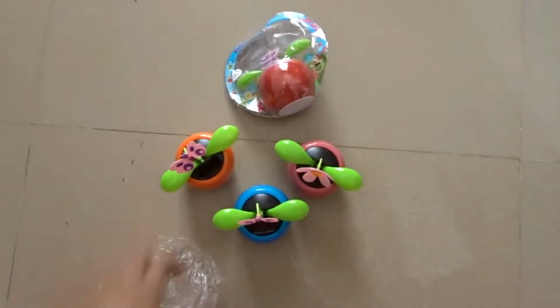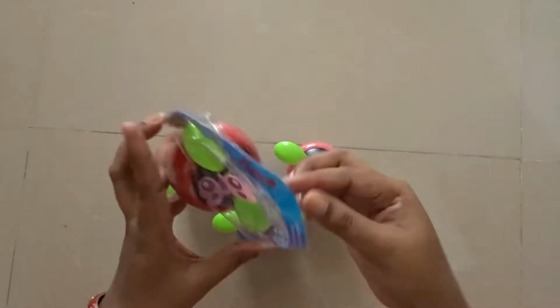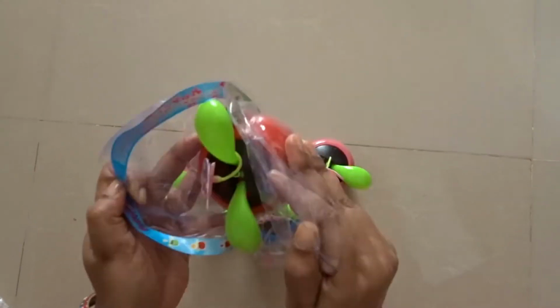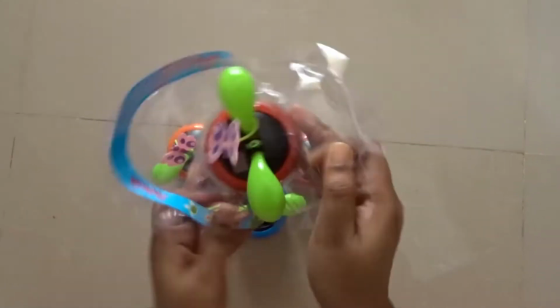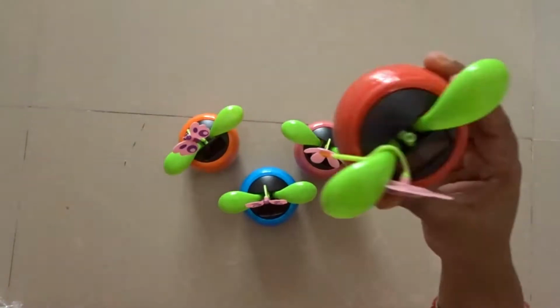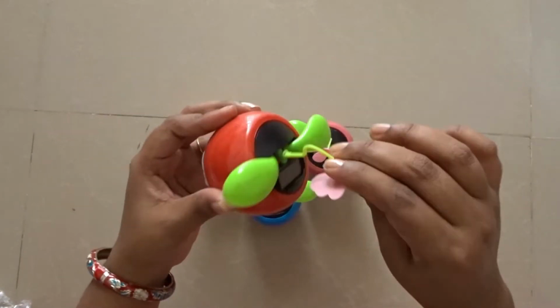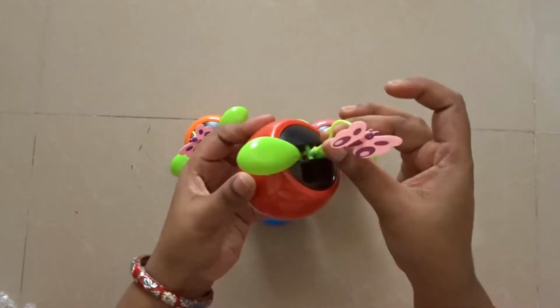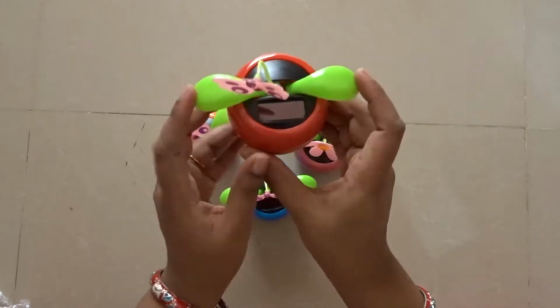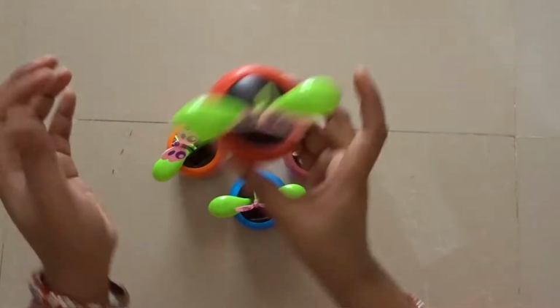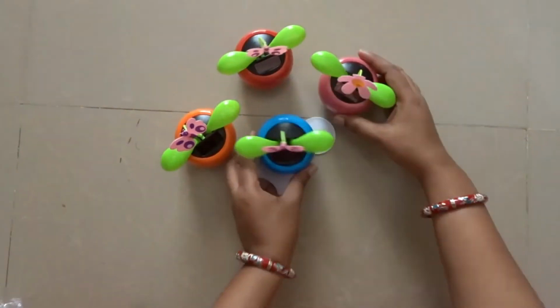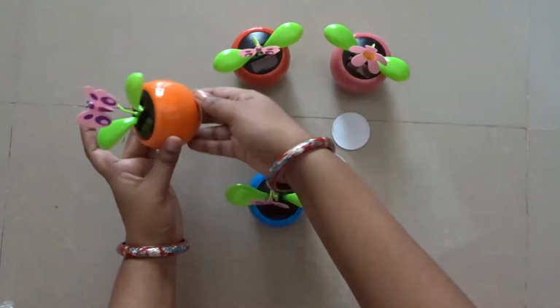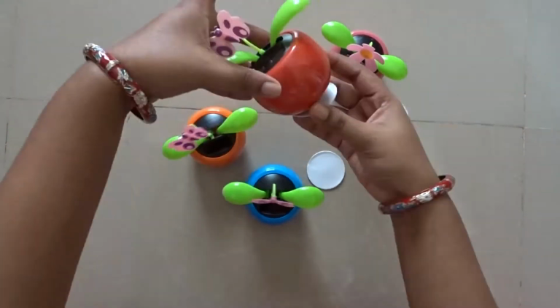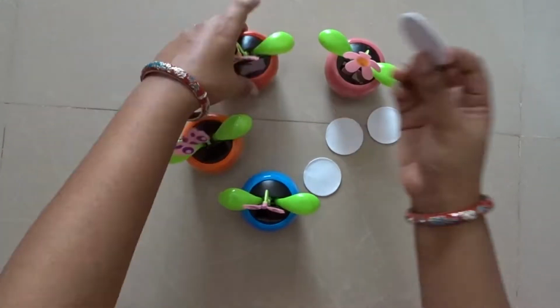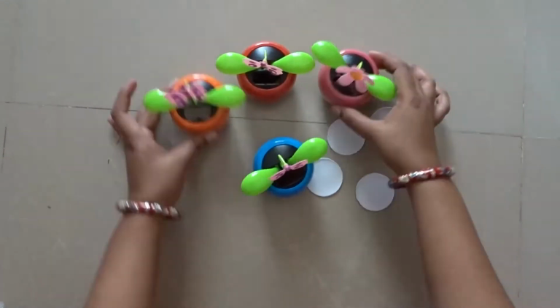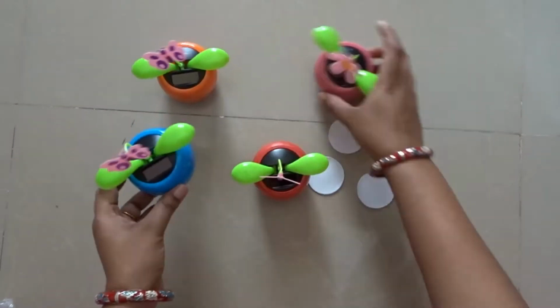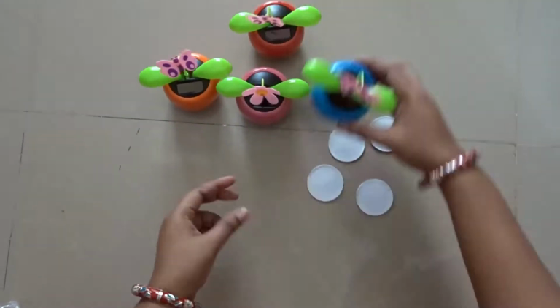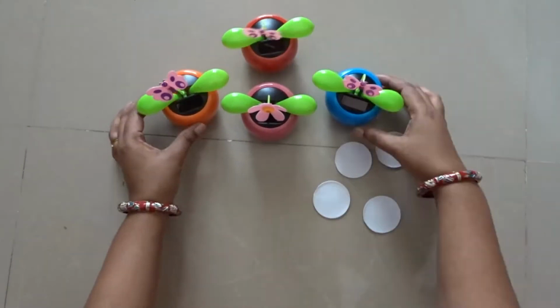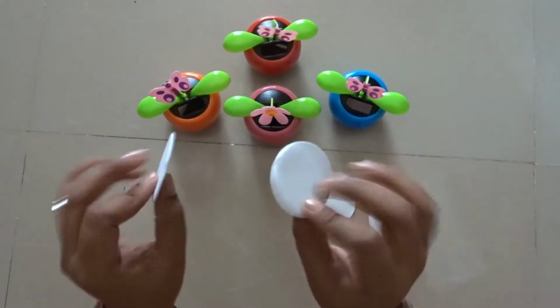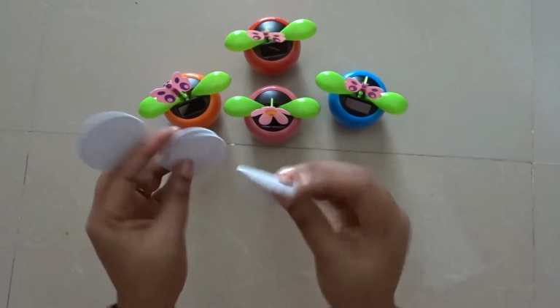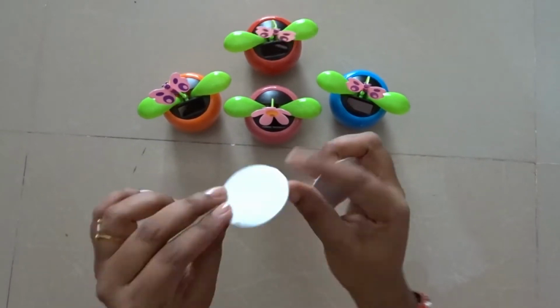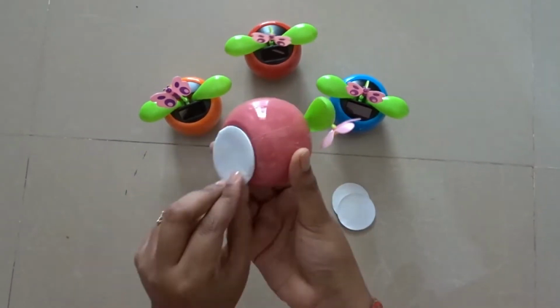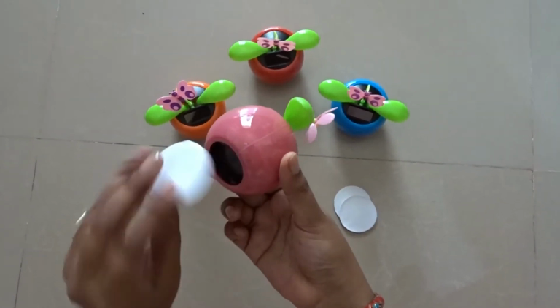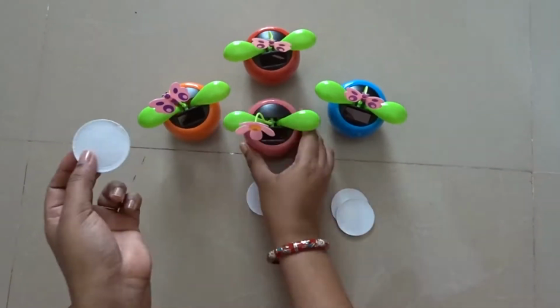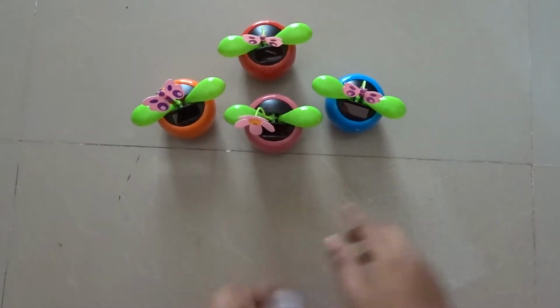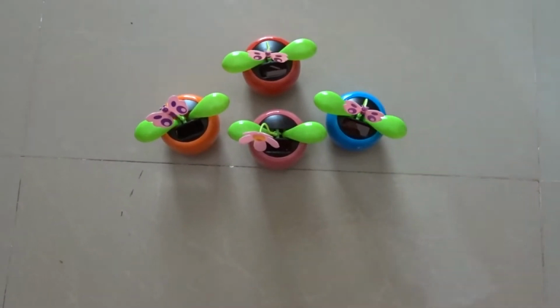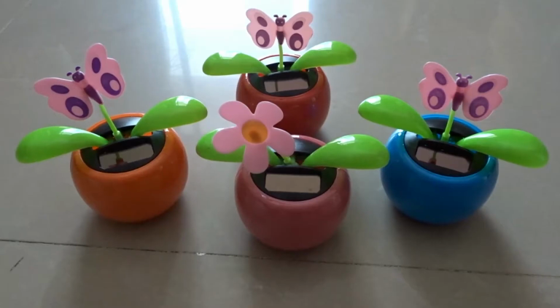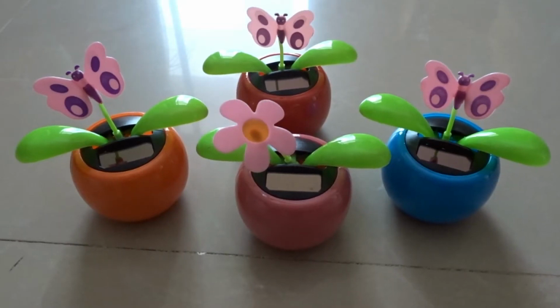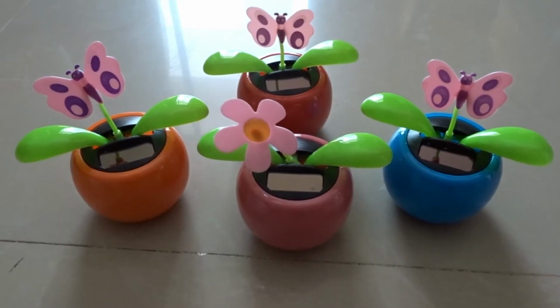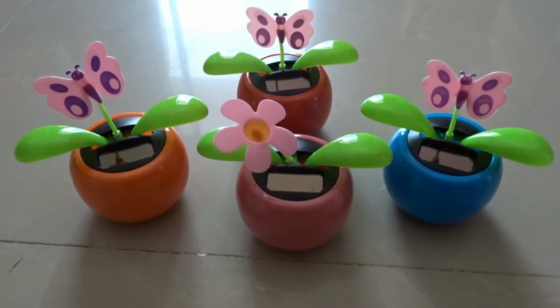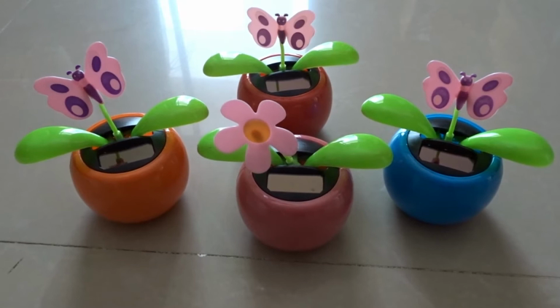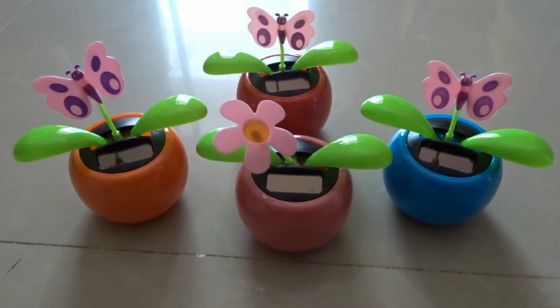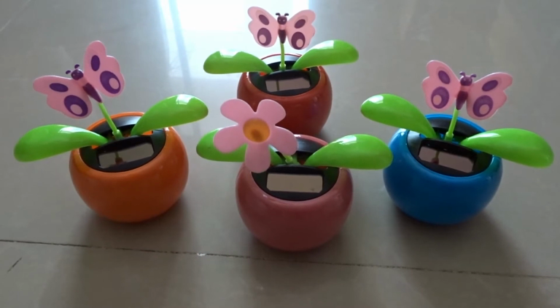The beauty of these accessories is that they are solar powered. Whenever light falls on them, the leaves start dancing. So you'll feel that these flowers or butterflies are dancing — that is why these are known as dancing flowers.